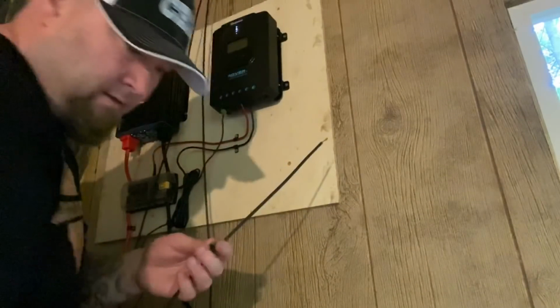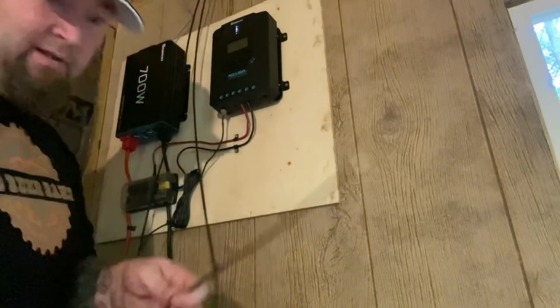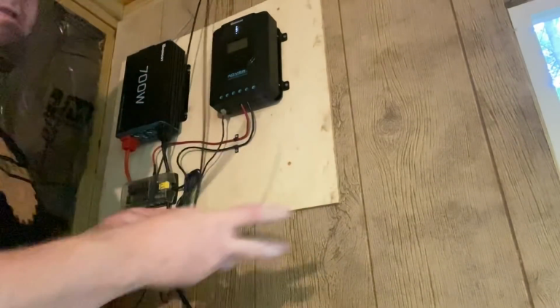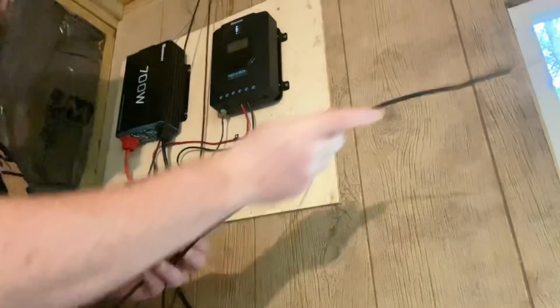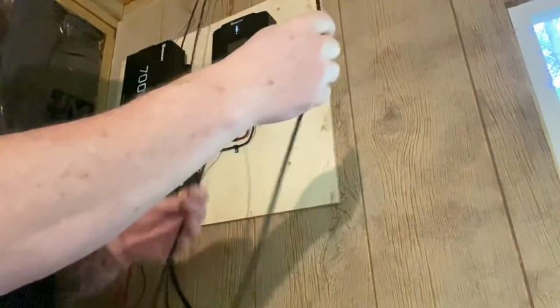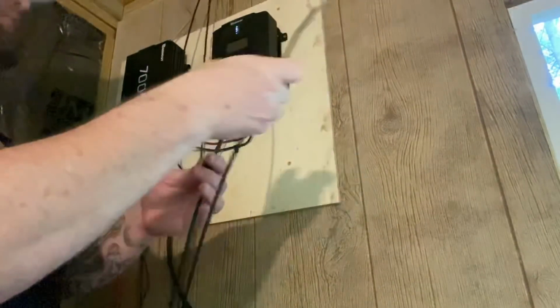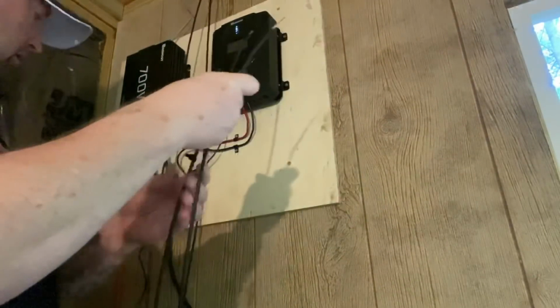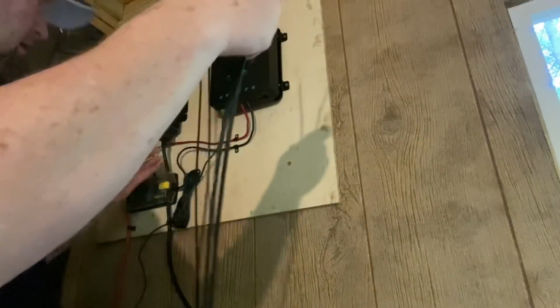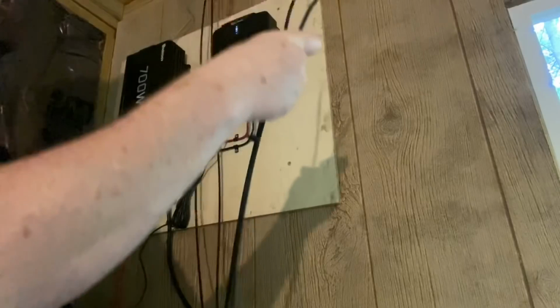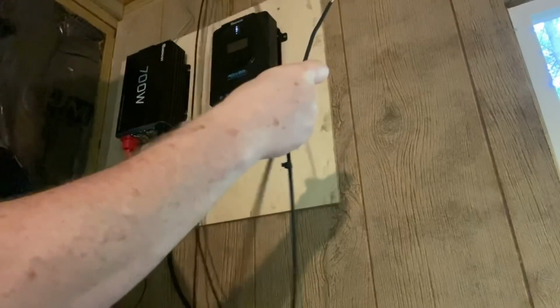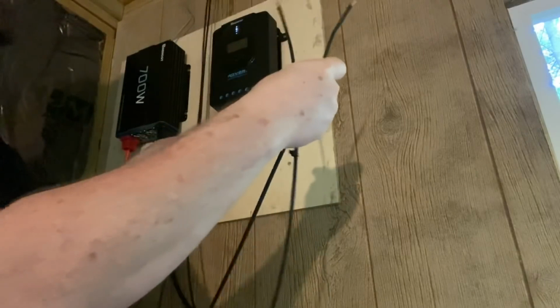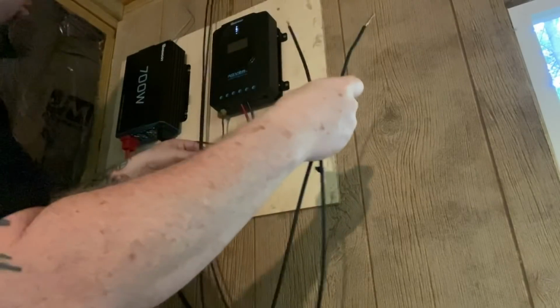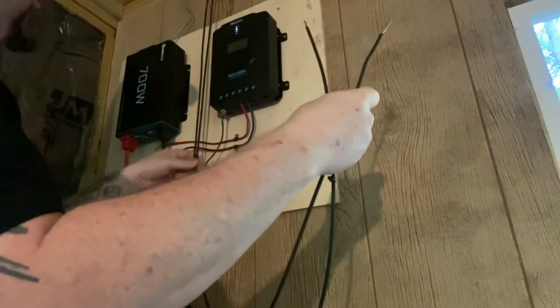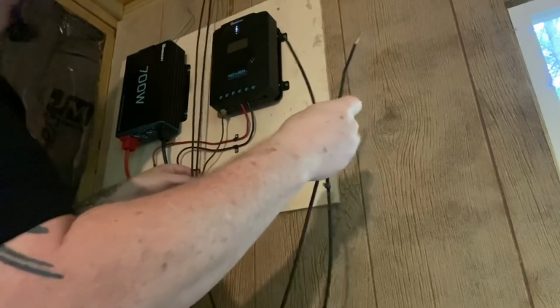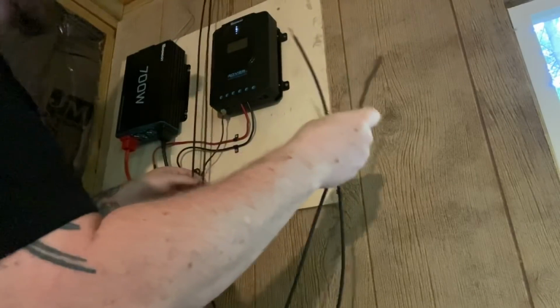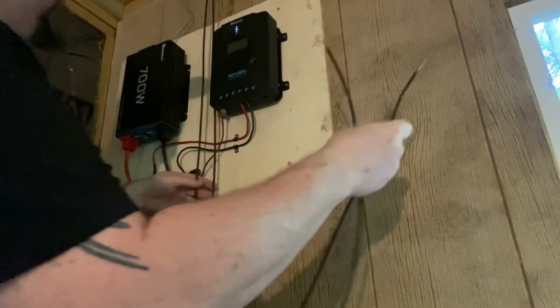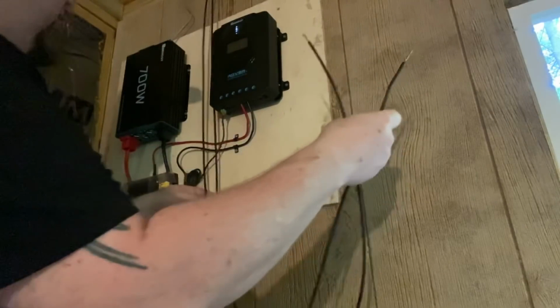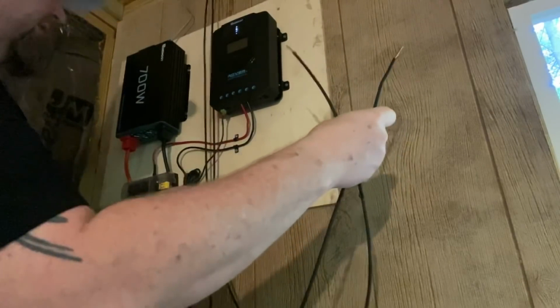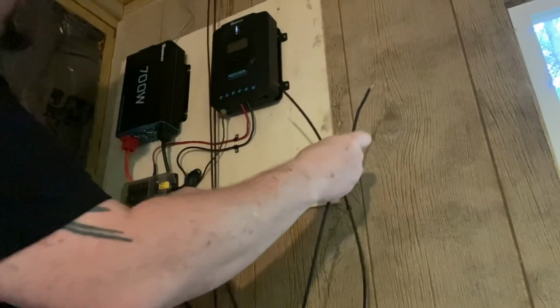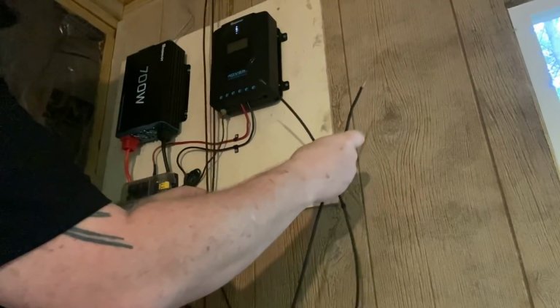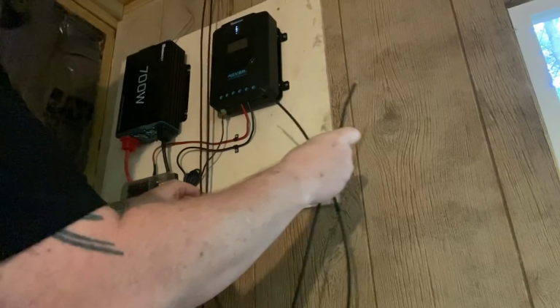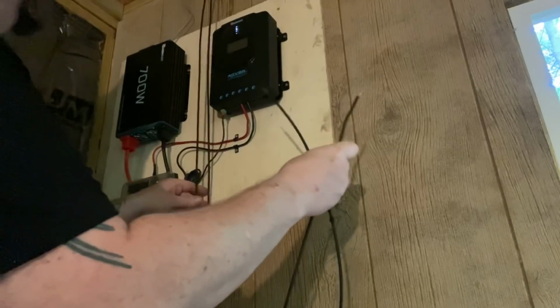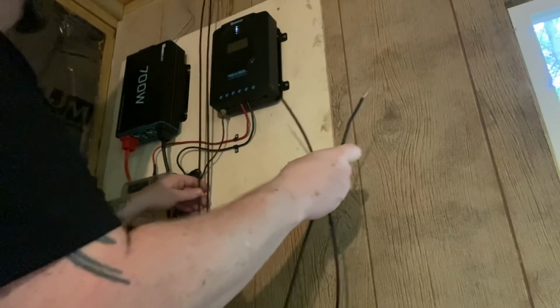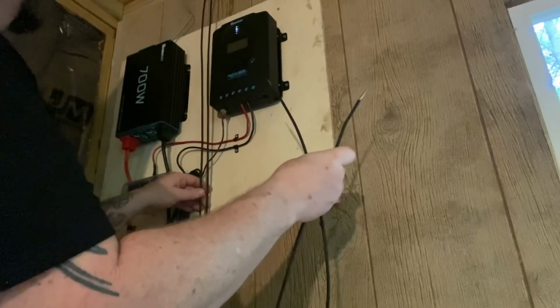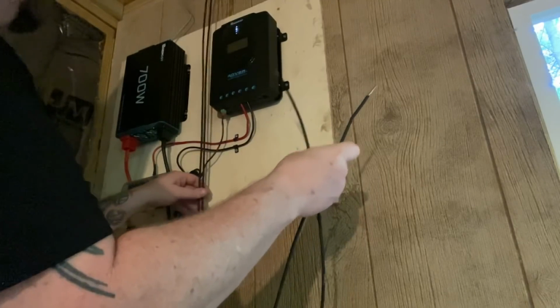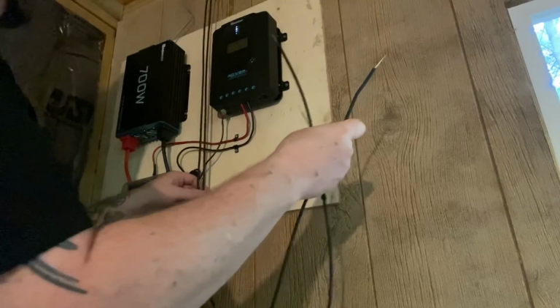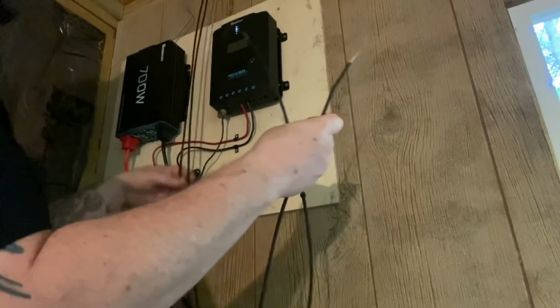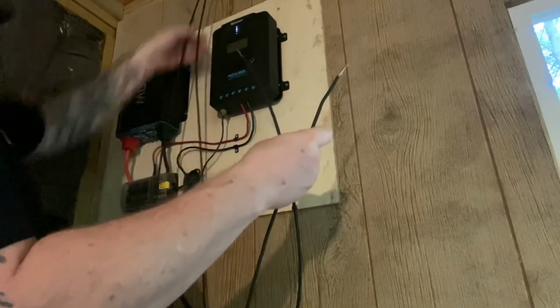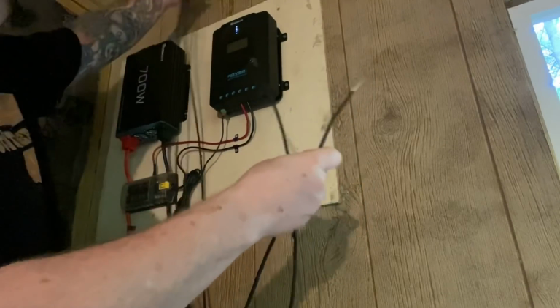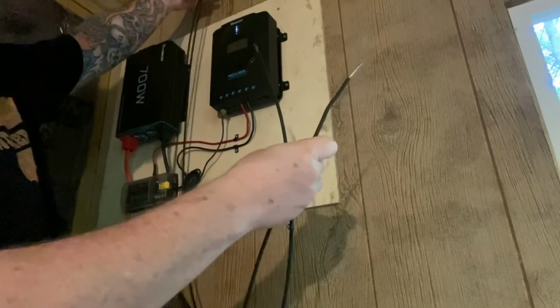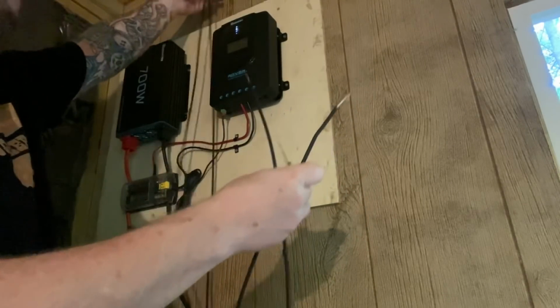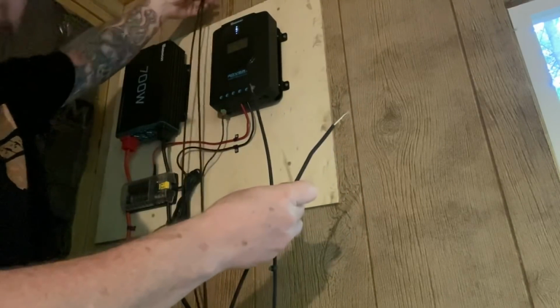These are the cables that go to the solar panels. I'm gonna leave them this long for now. You can see they go out to the solar panel up here.